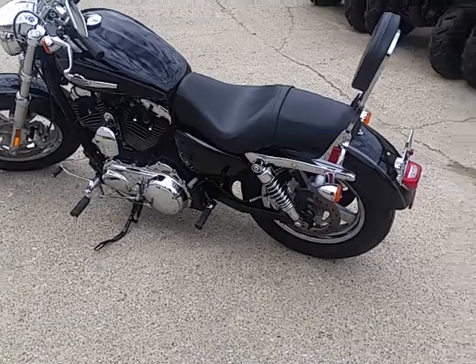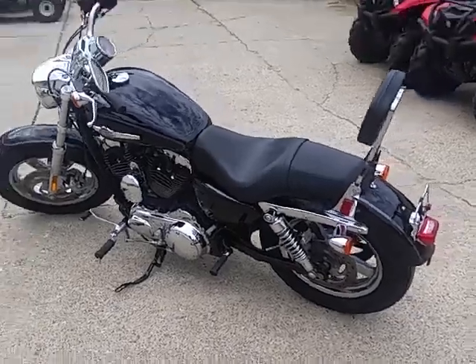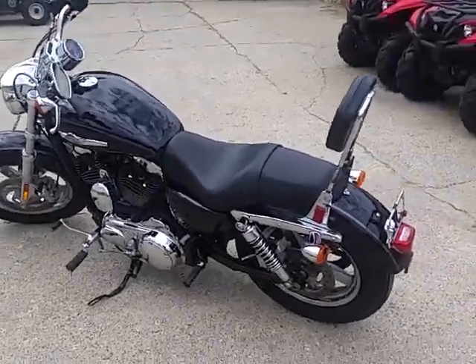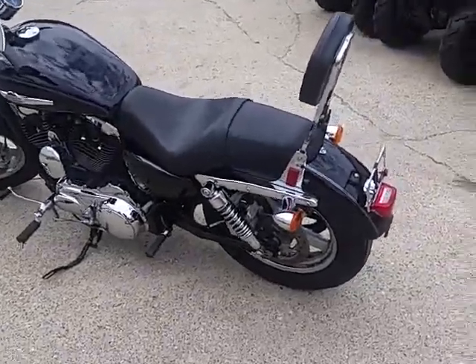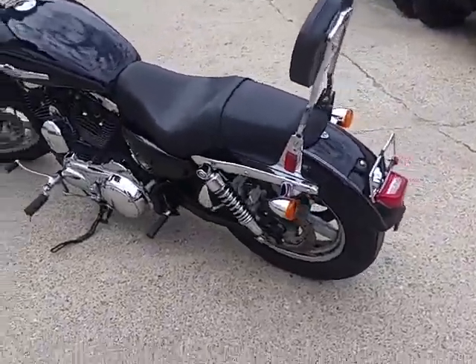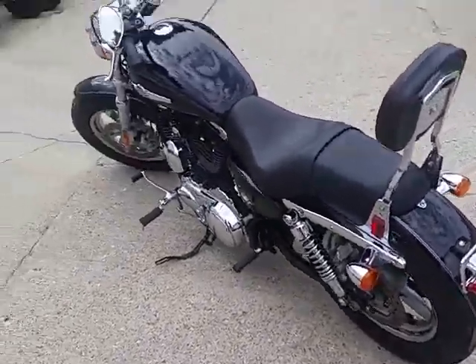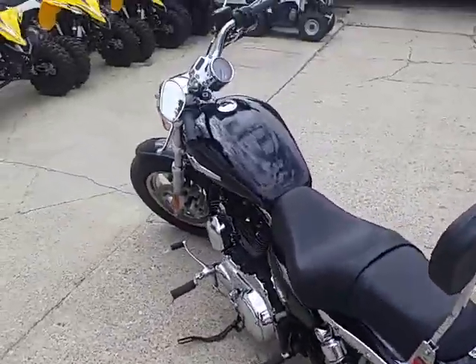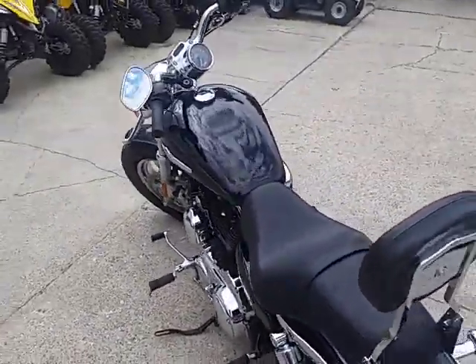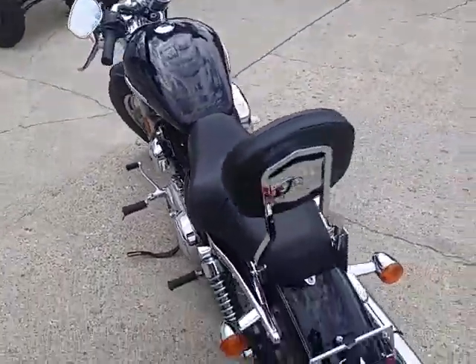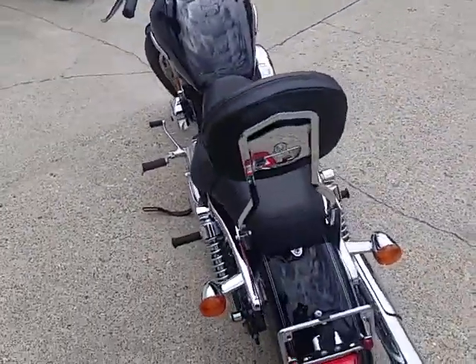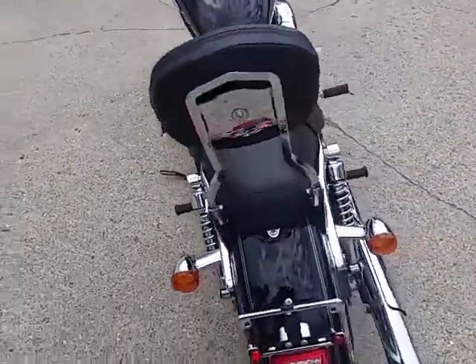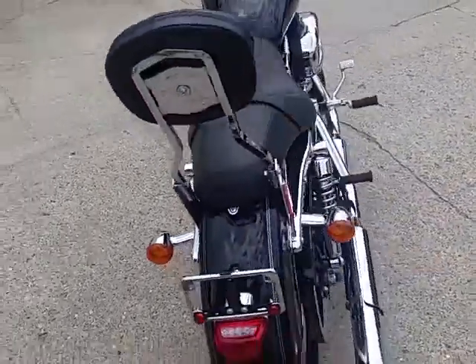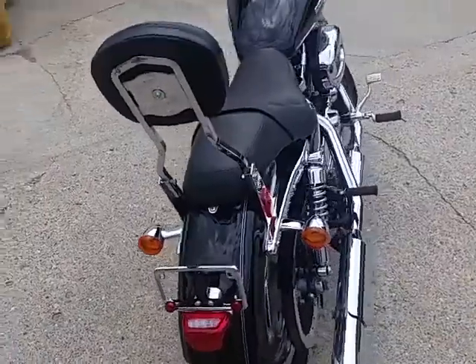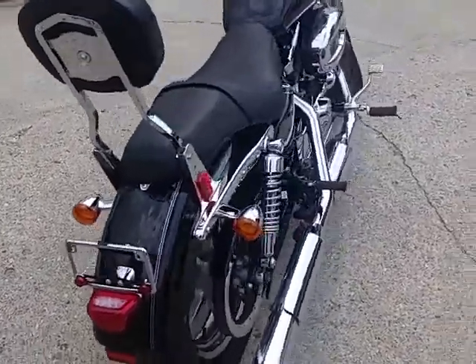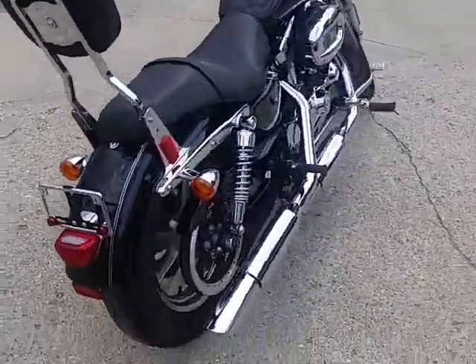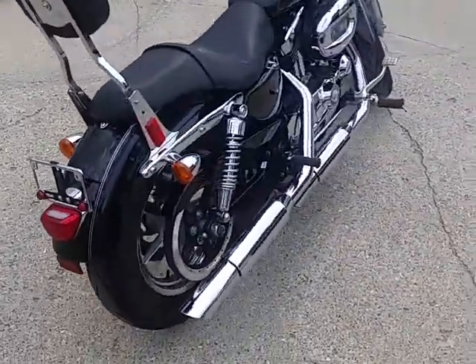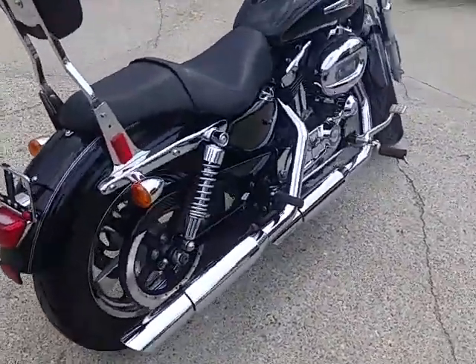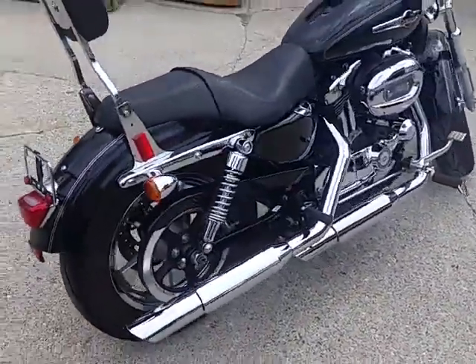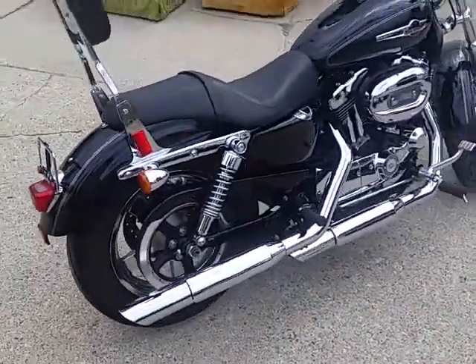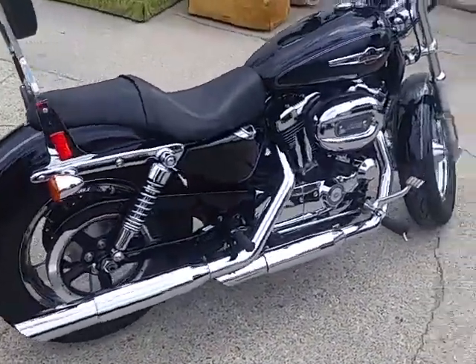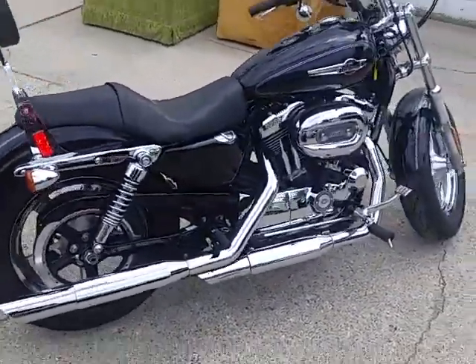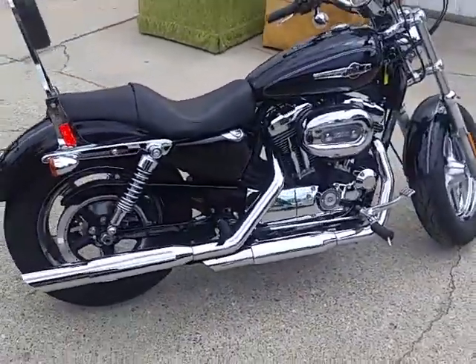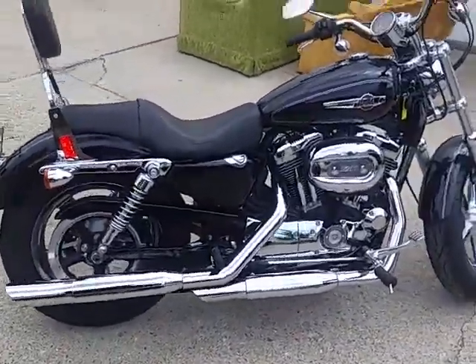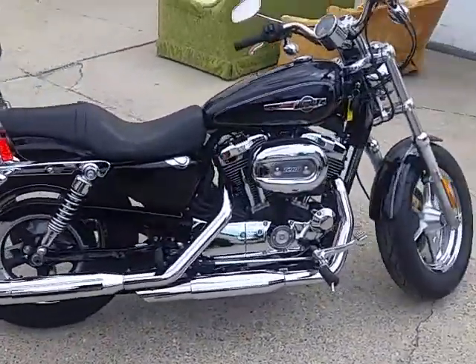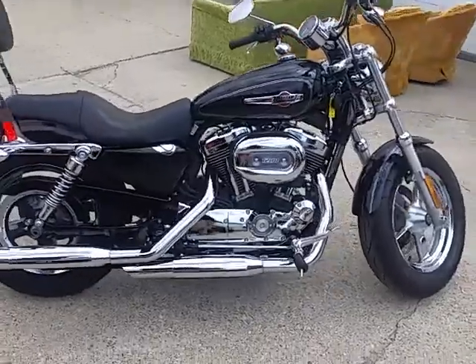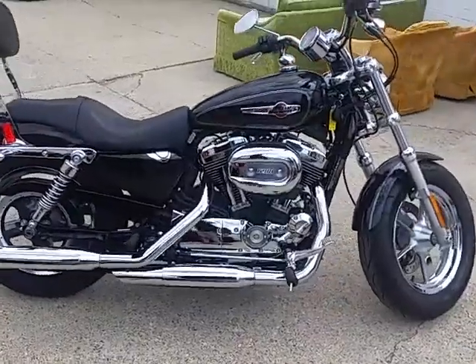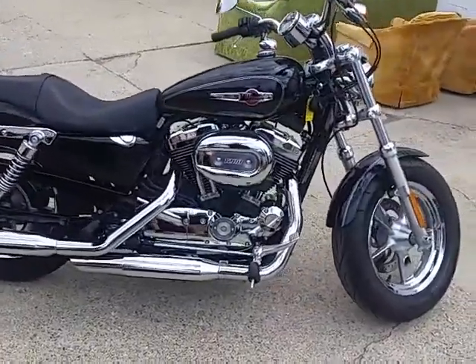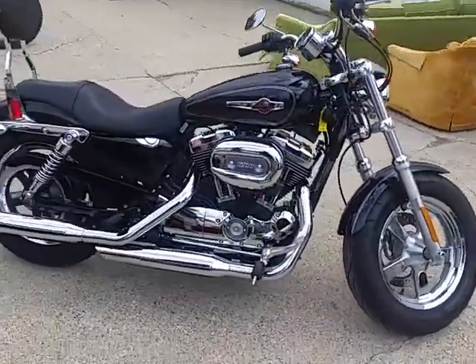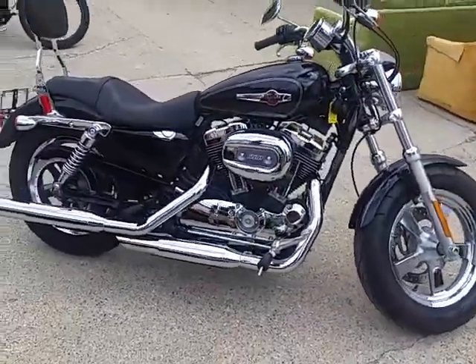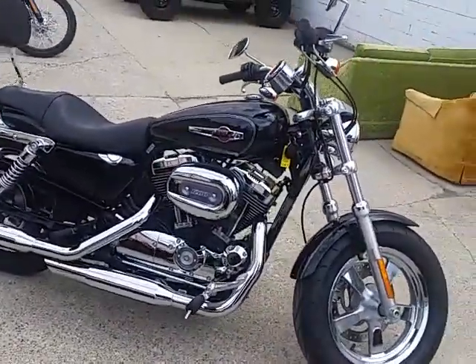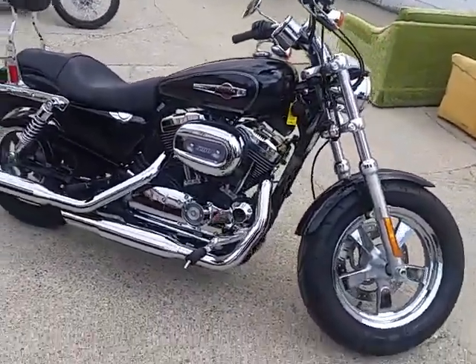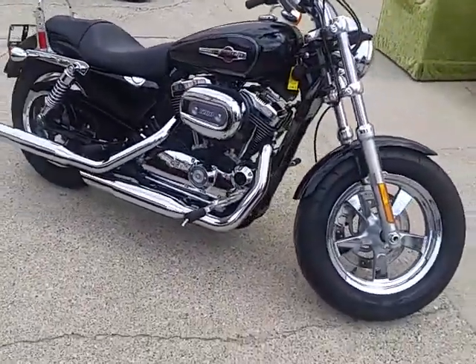We're doing some videos on some of our used bikes. We've got a couple Harleys in here today. They've got guaranteed financing on our Harleys — all it takes is a paycheck stub. We can get you guys financed. We've got over 450 used bikes in our showroom.